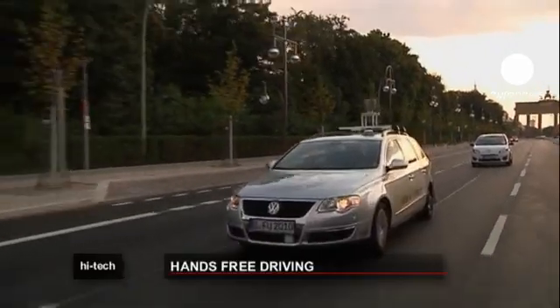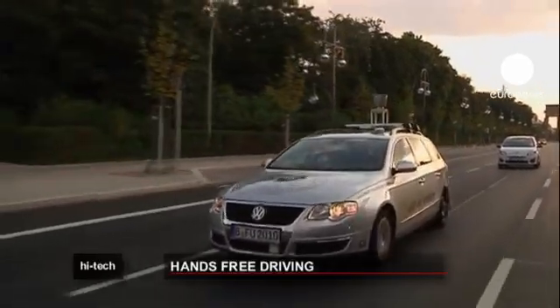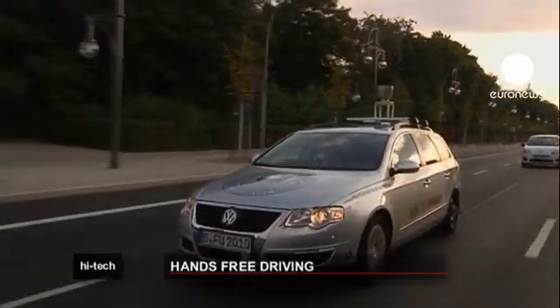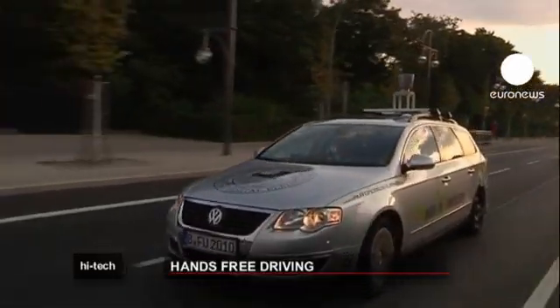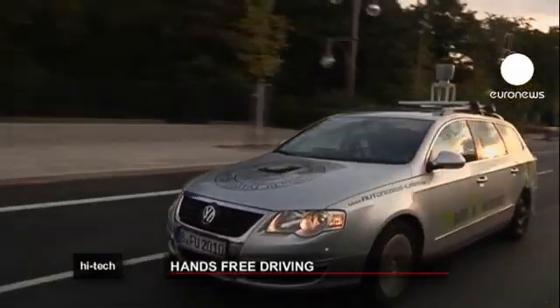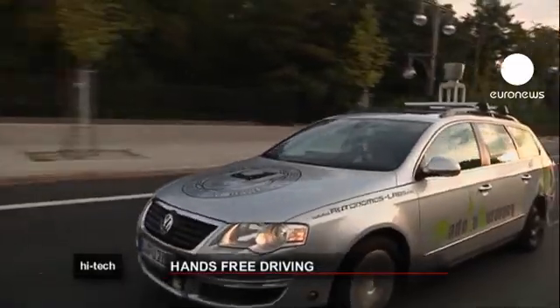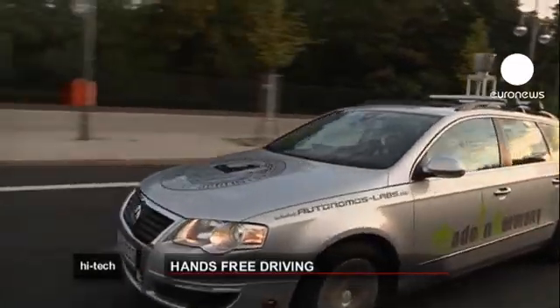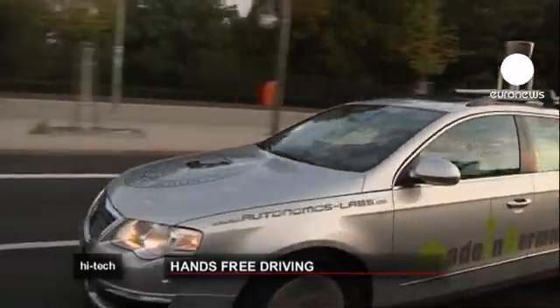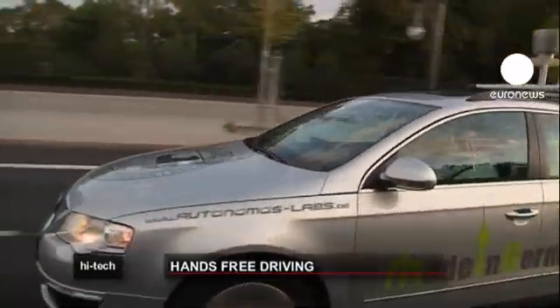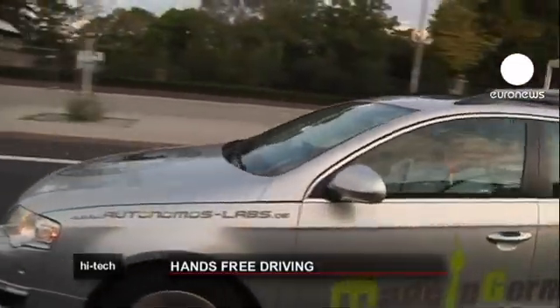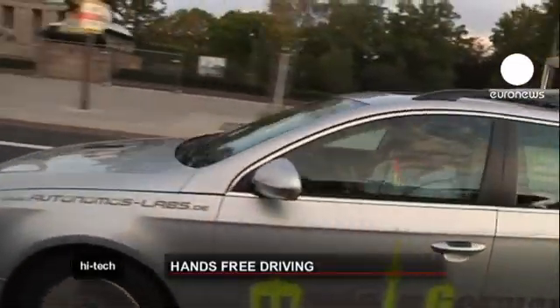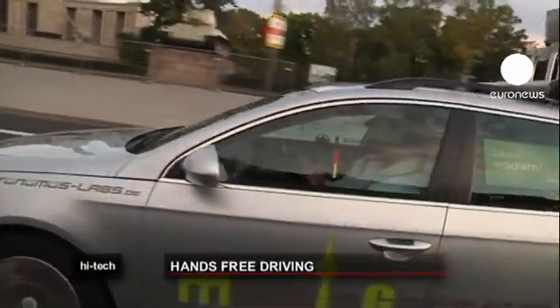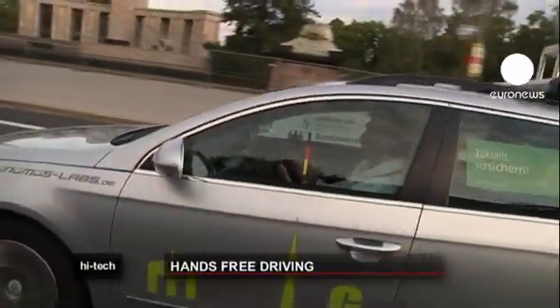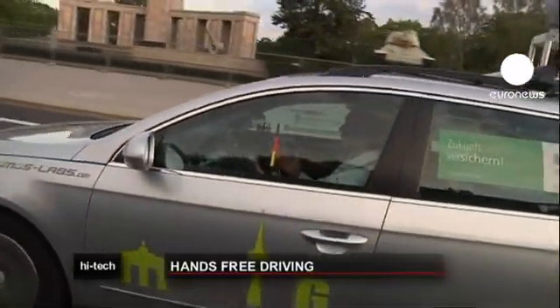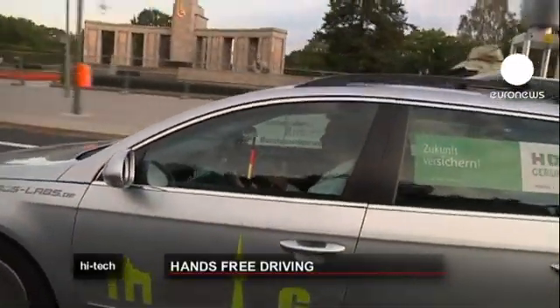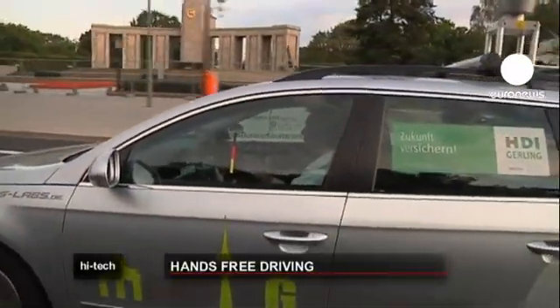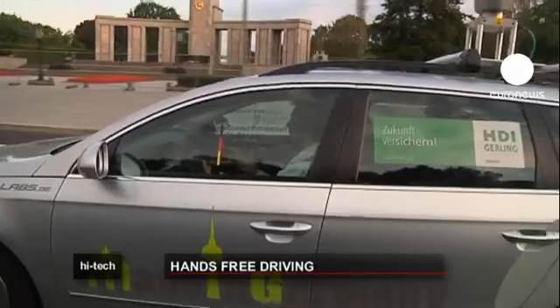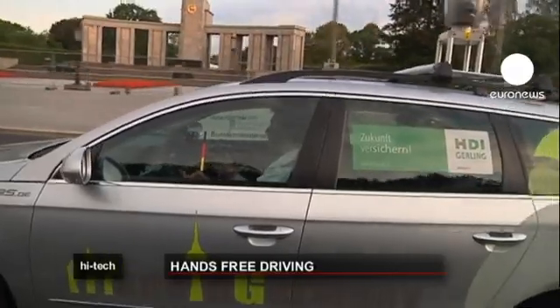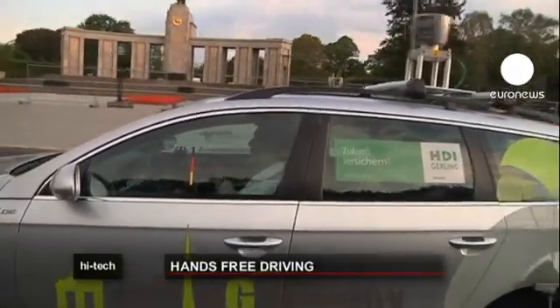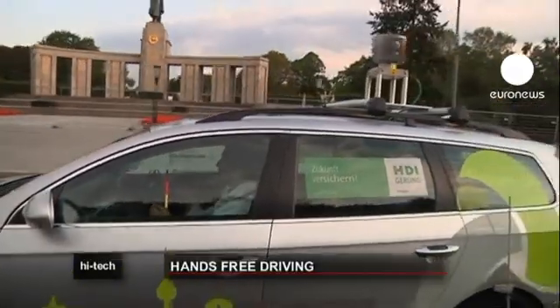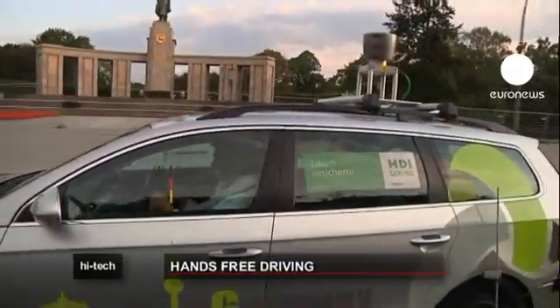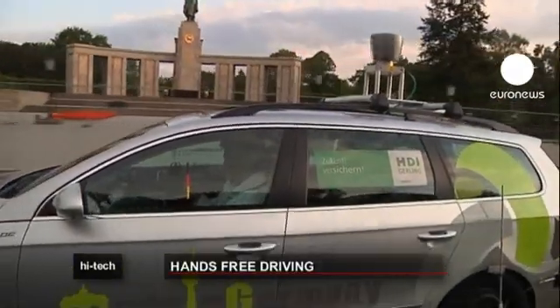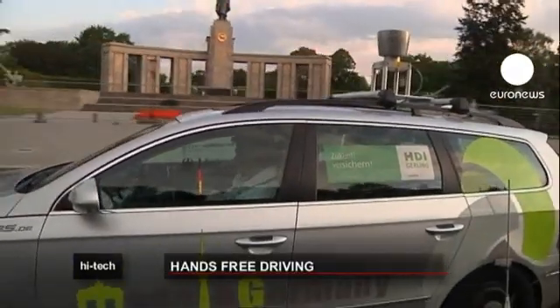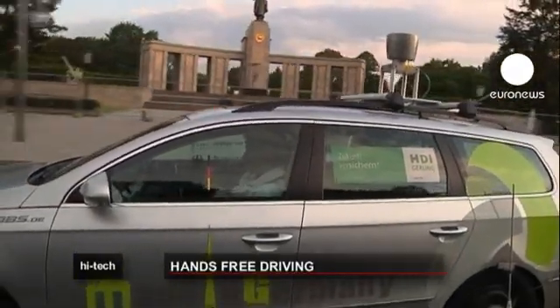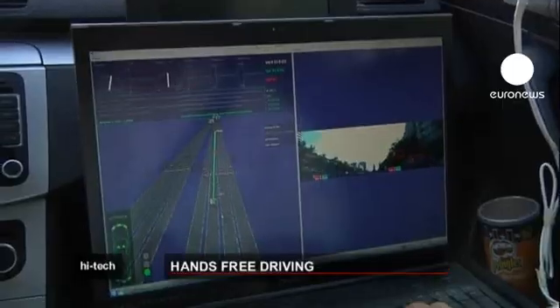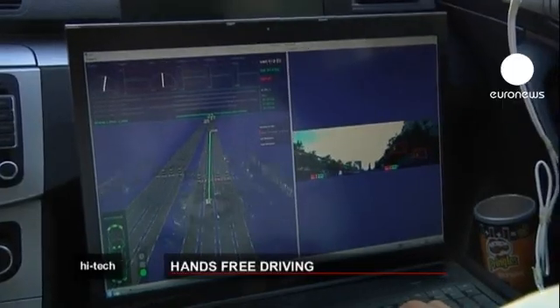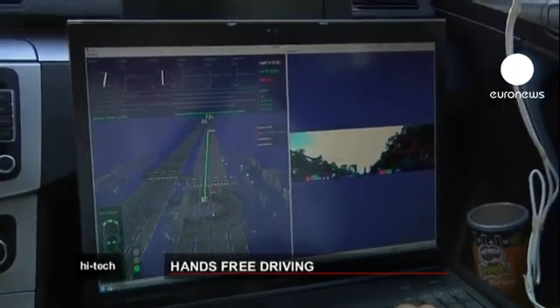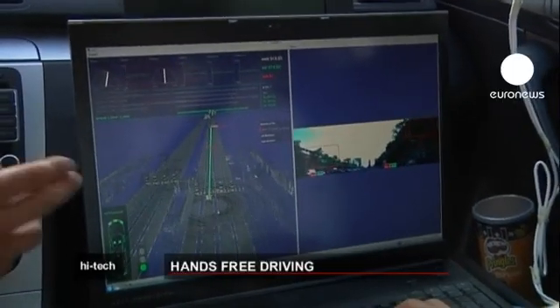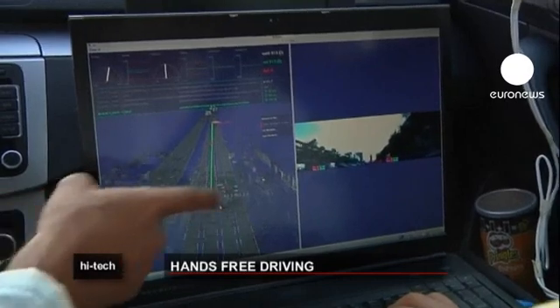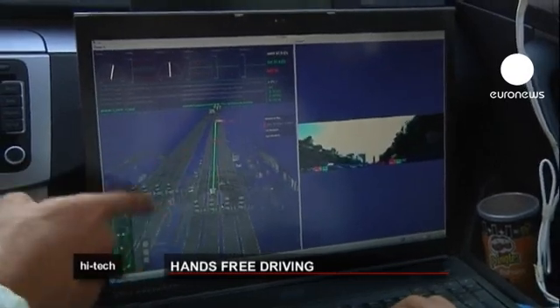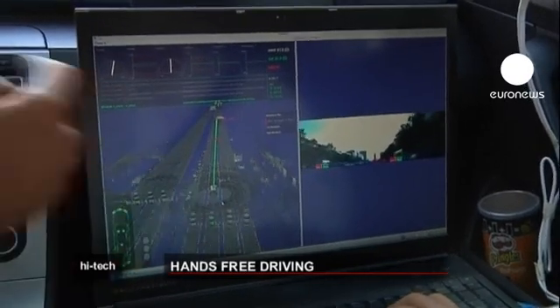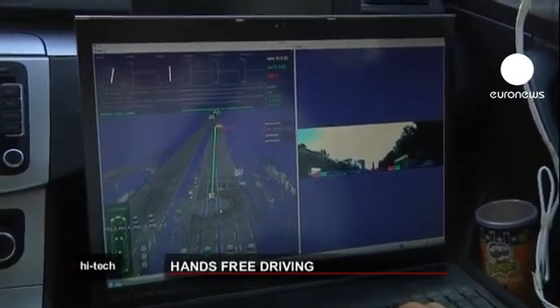All that remains is the small matter of getting the price down. This car cost 400,000 euros to build. But in ten years' time, when the price is right, who knows? We could all have driverless cars.